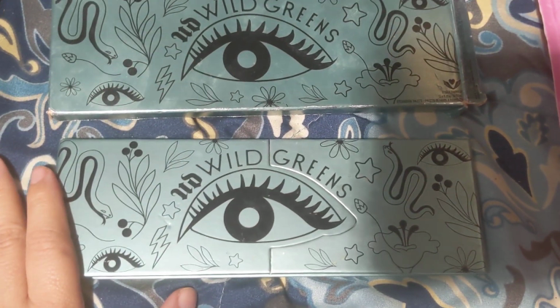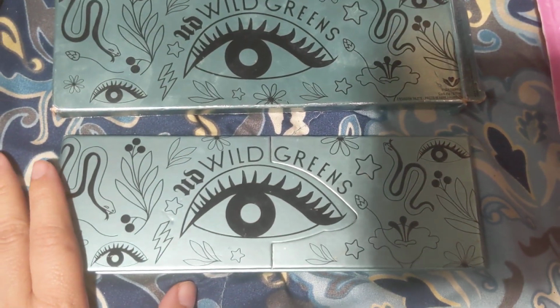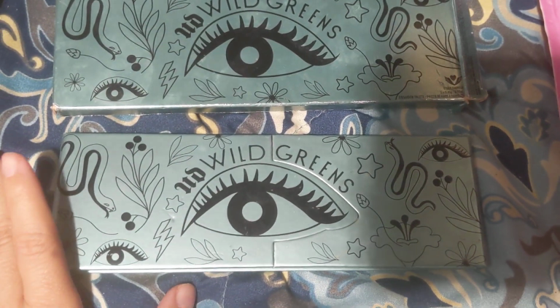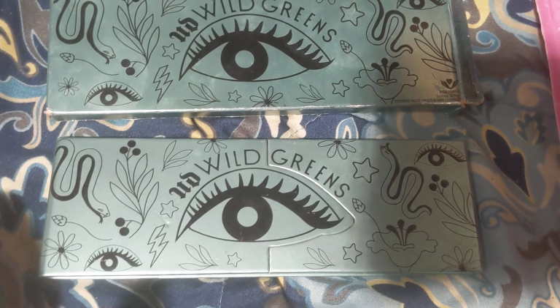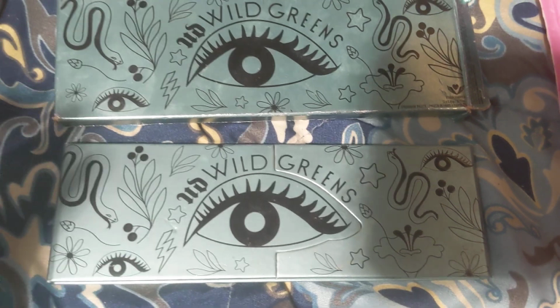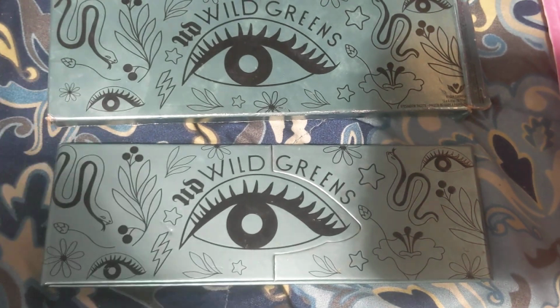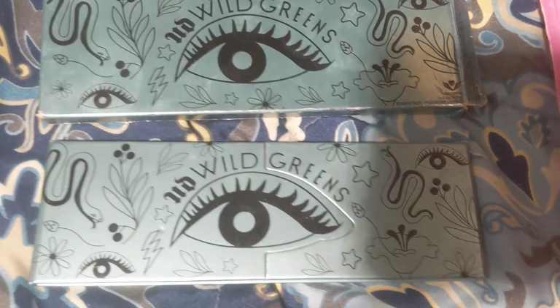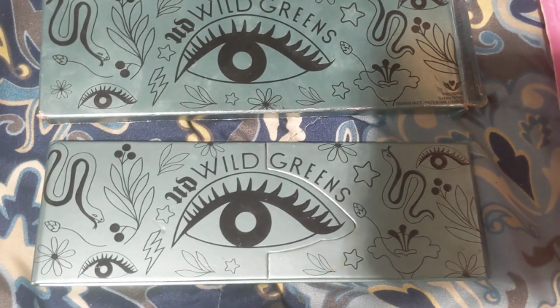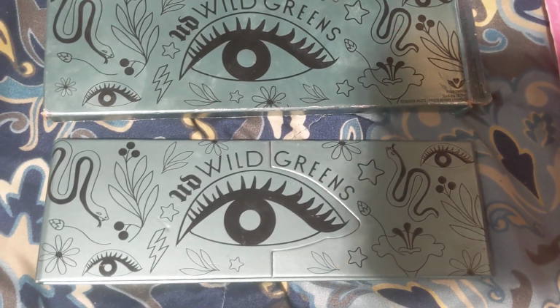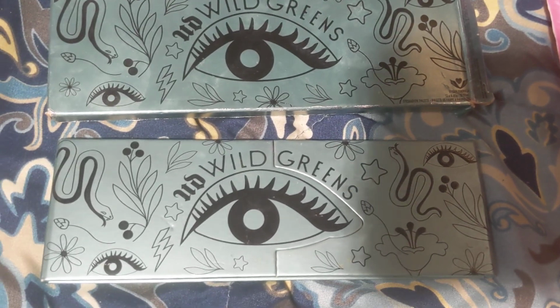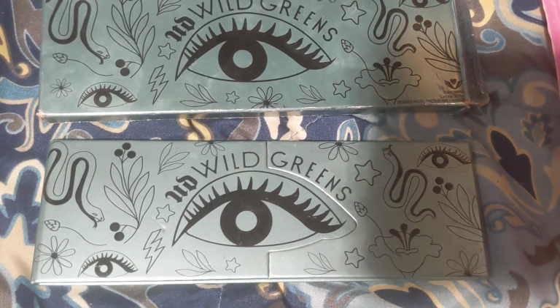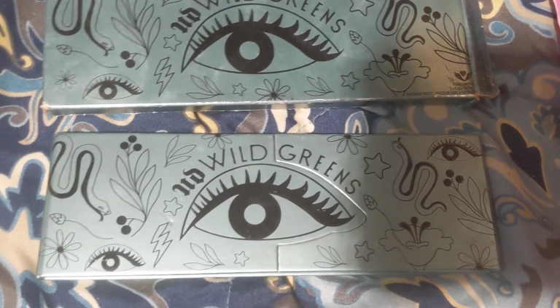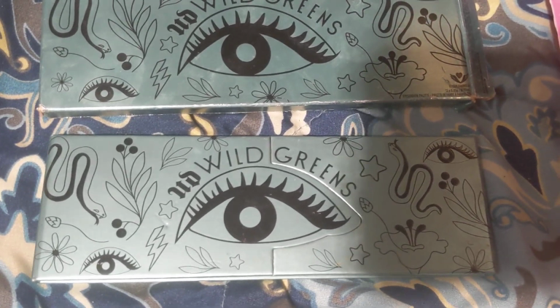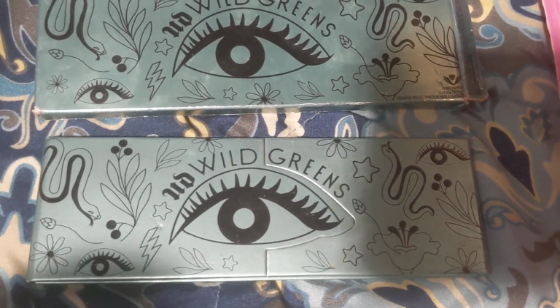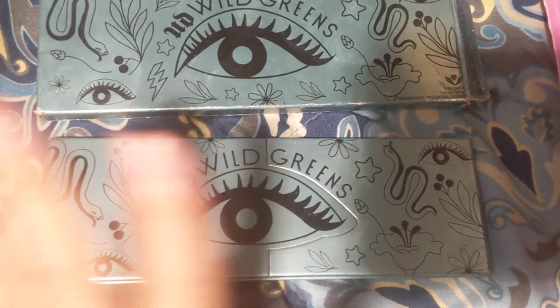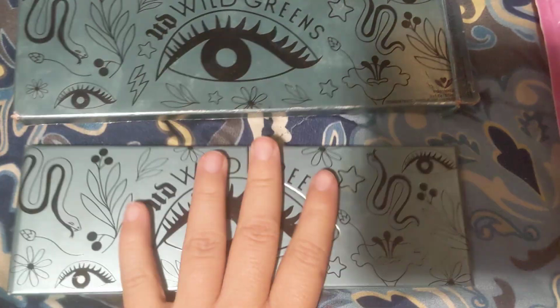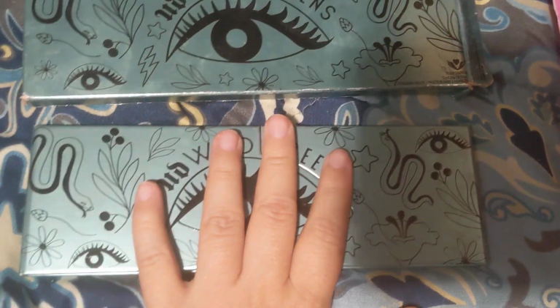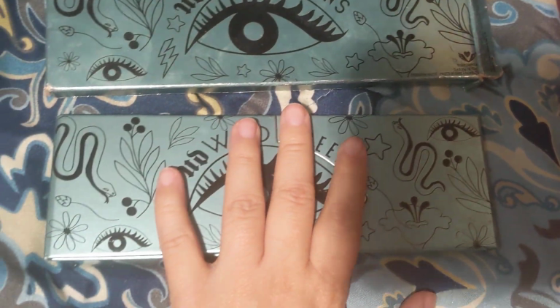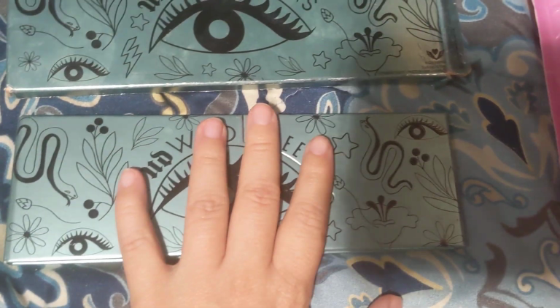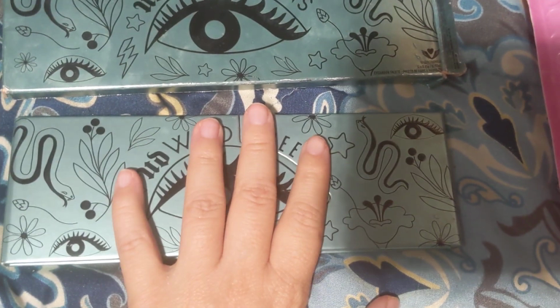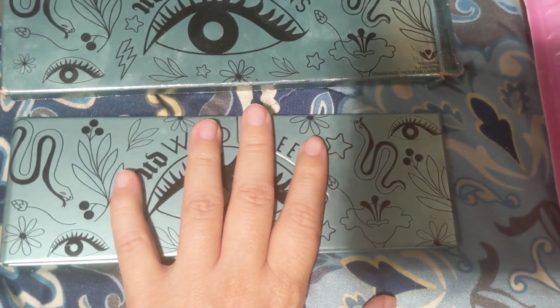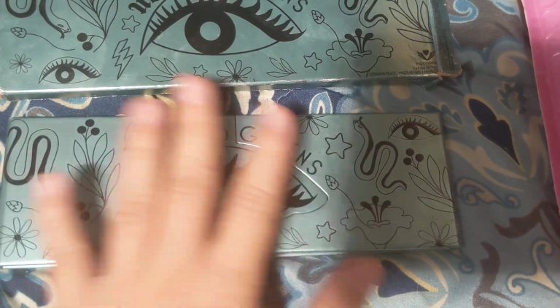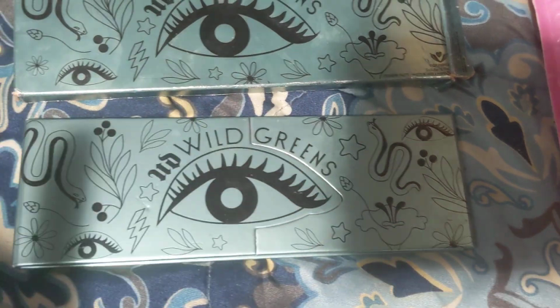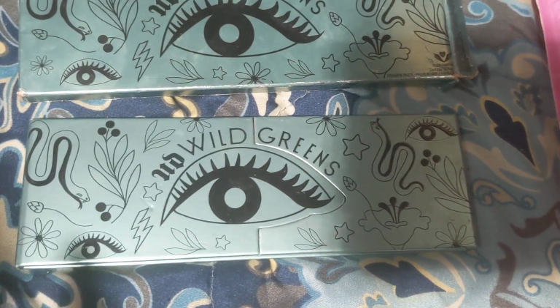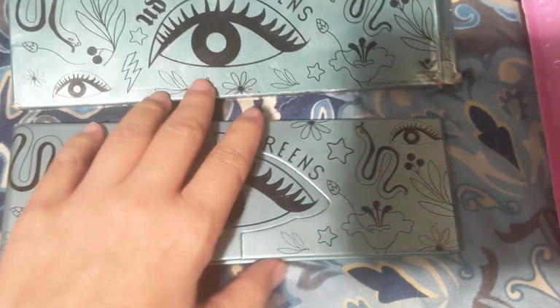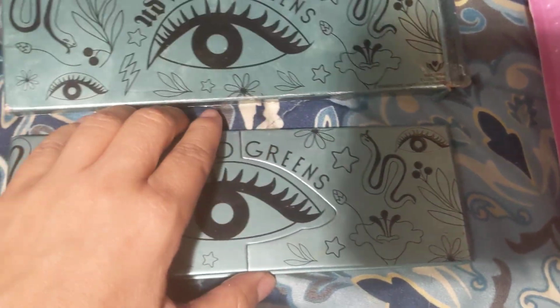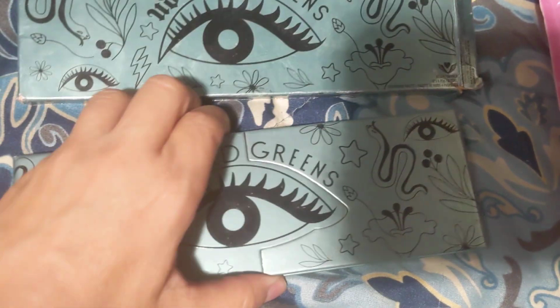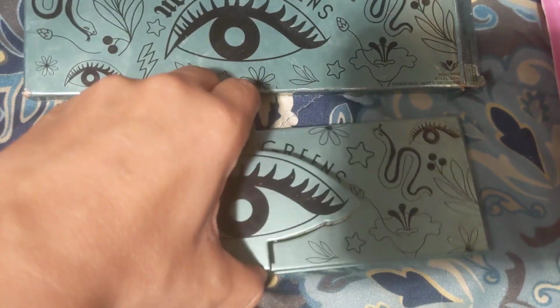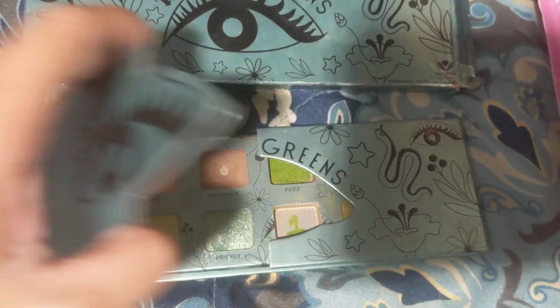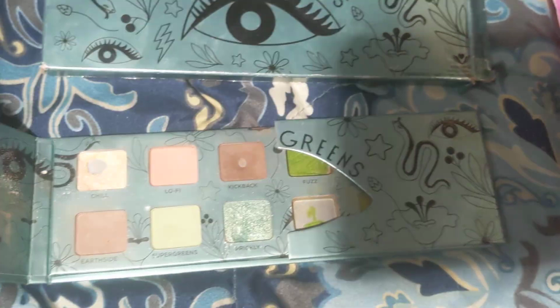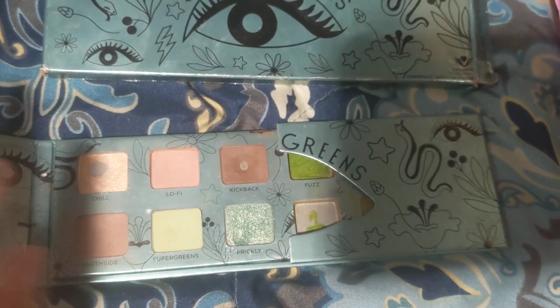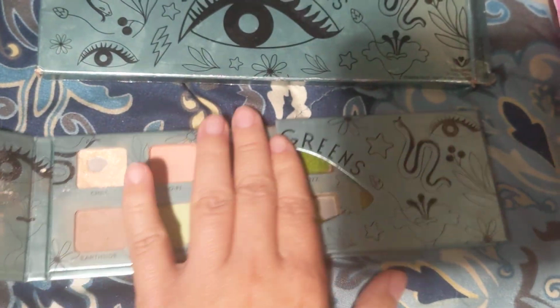This year I am working on the Urban Decay Wild Greens Palette. I love this palette, as you guys know. Let's check out my progress.